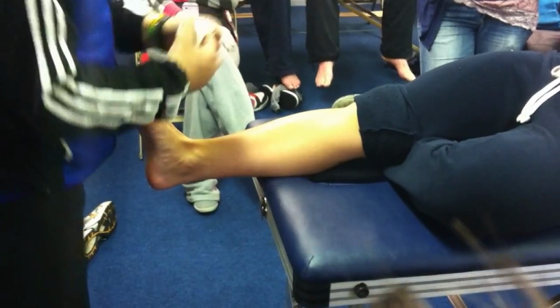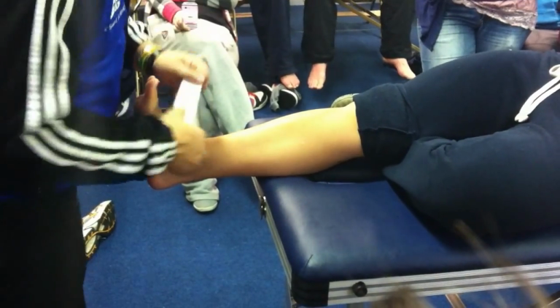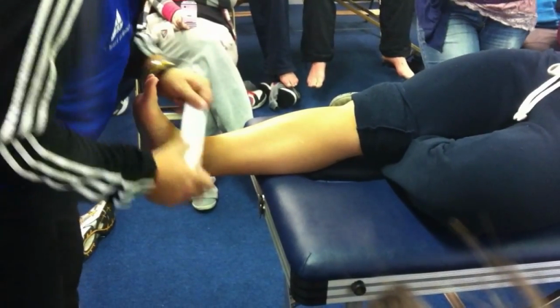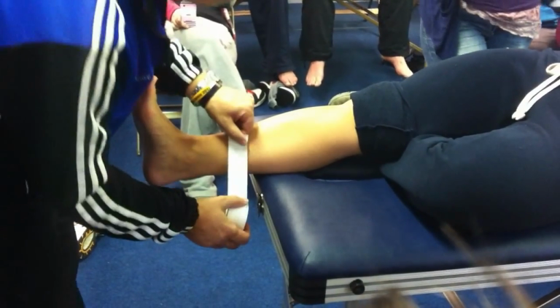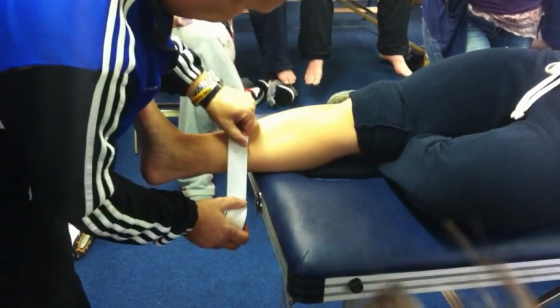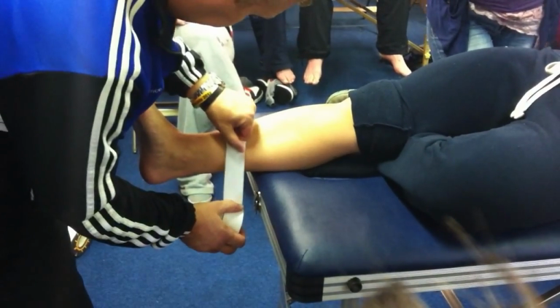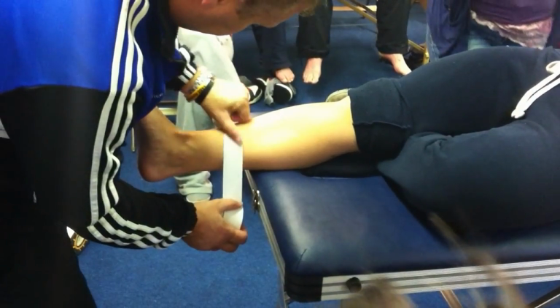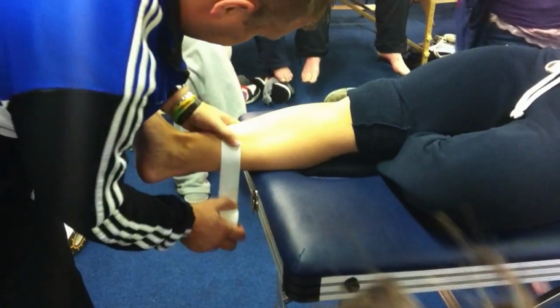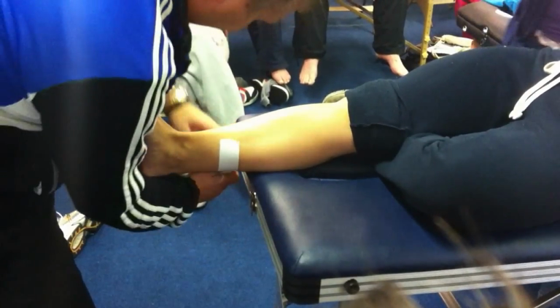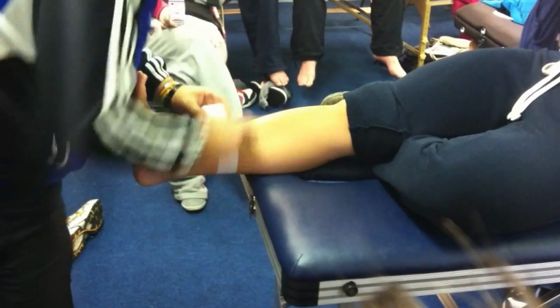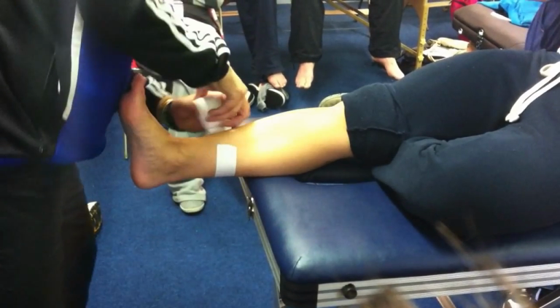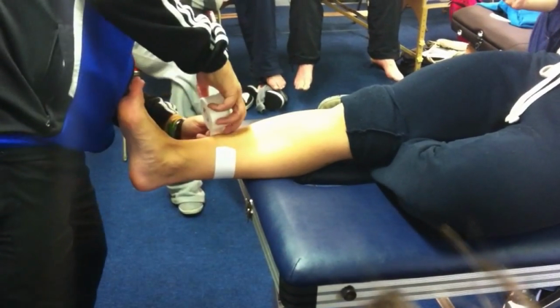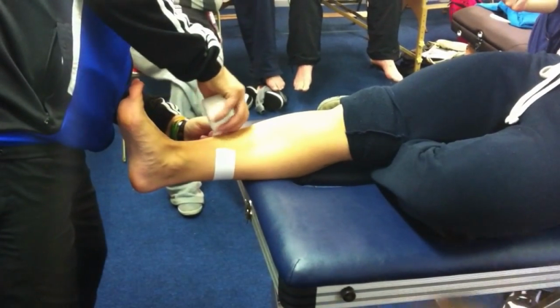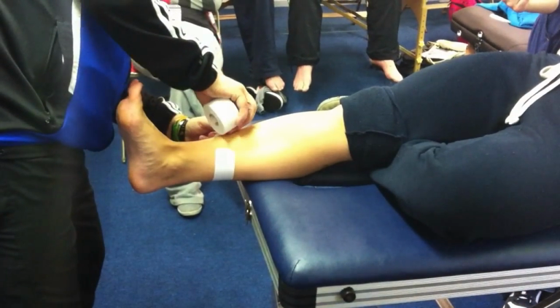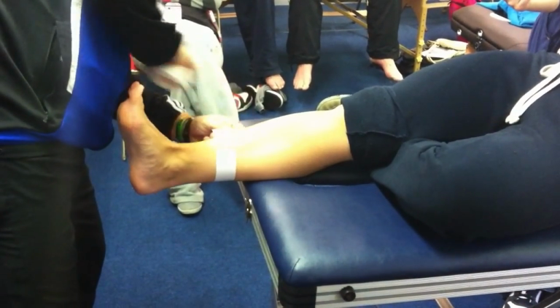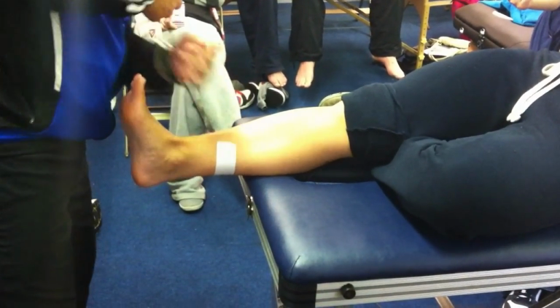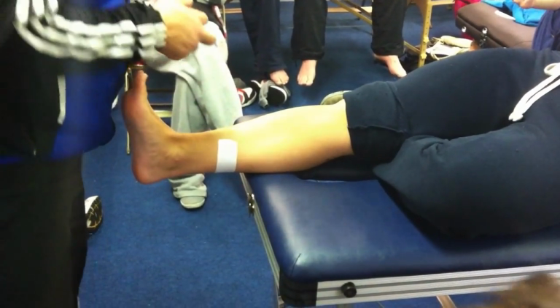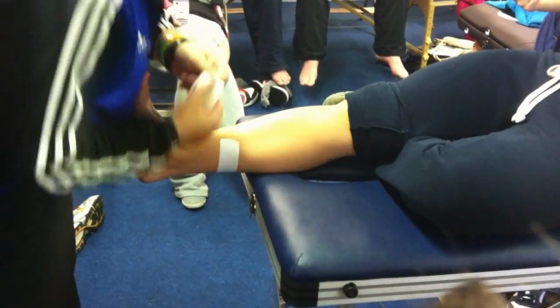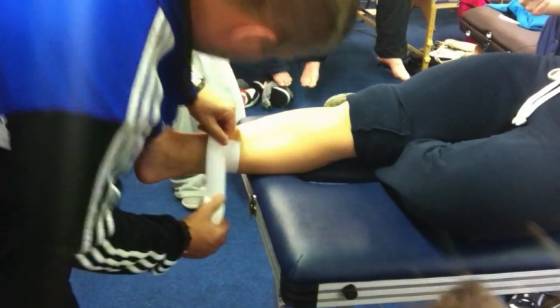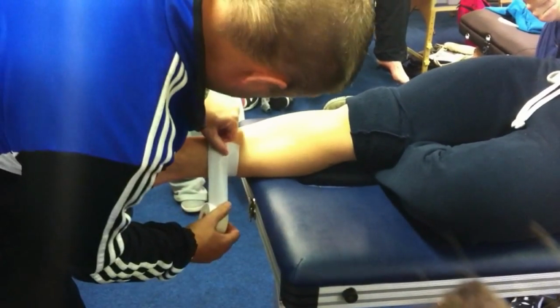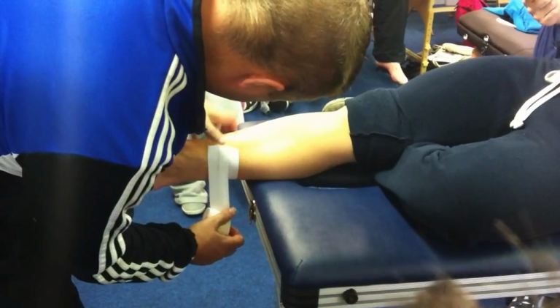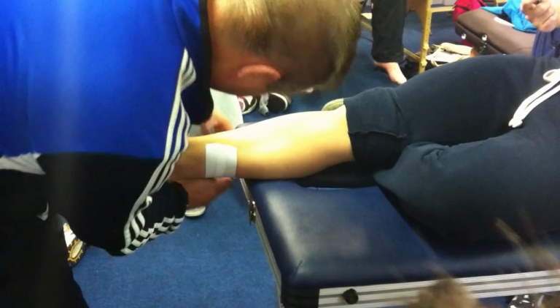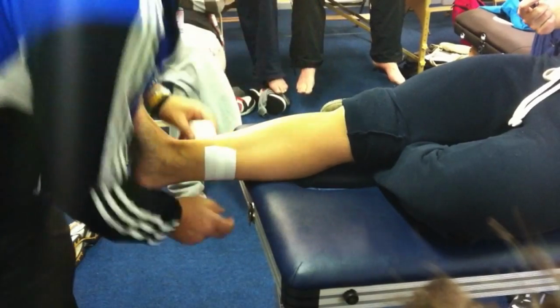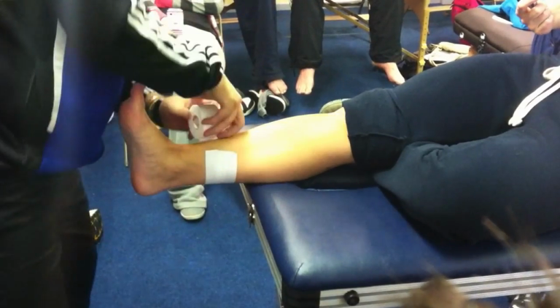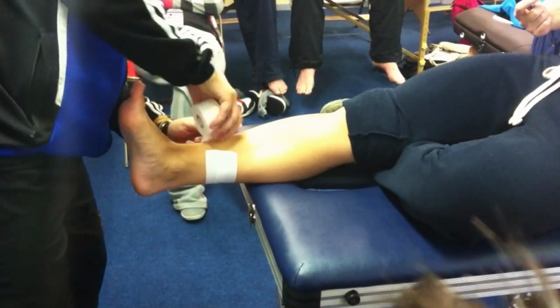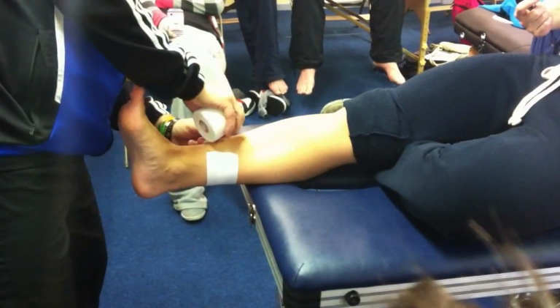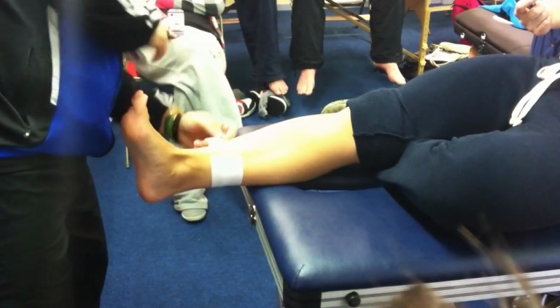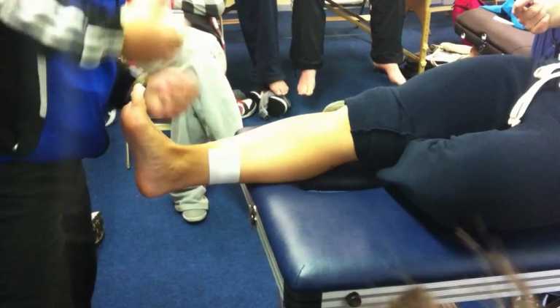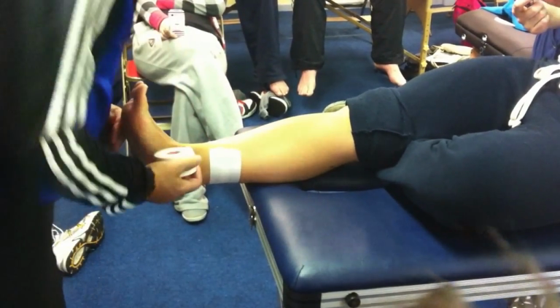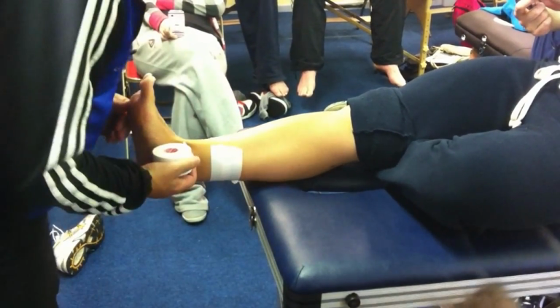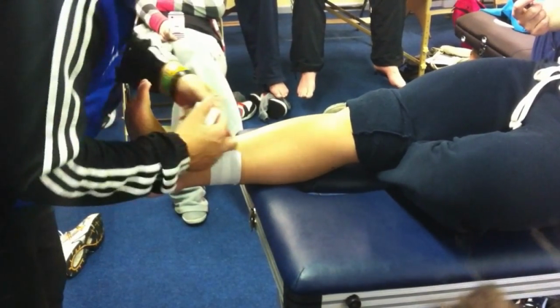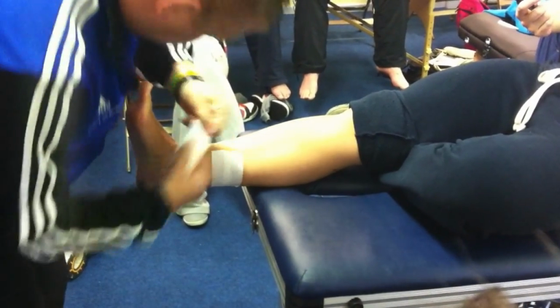This is called an open basket weave. Two anchors, and then you have your anchors.